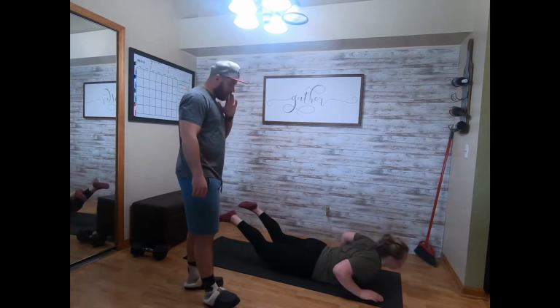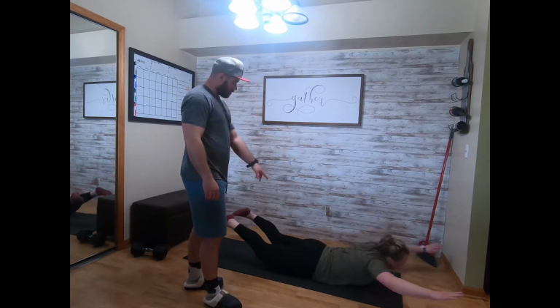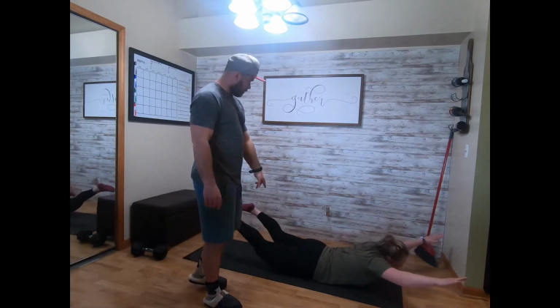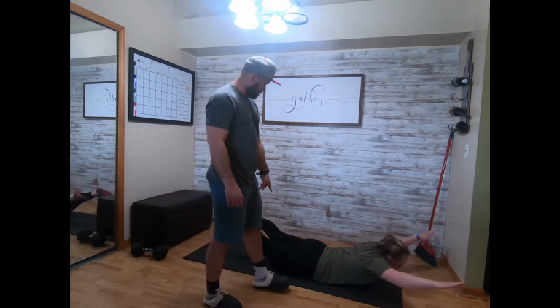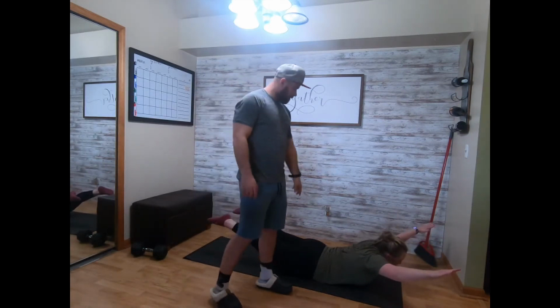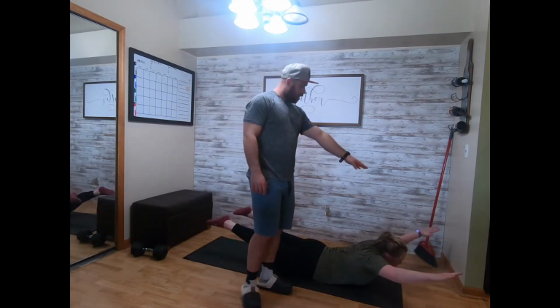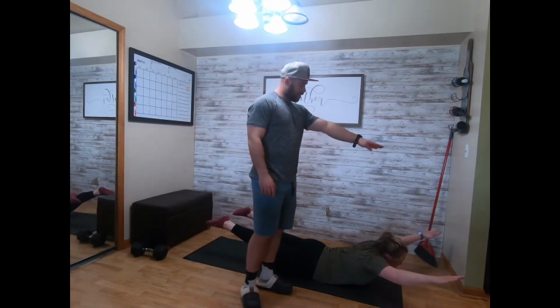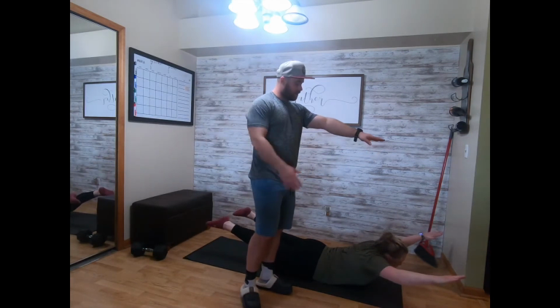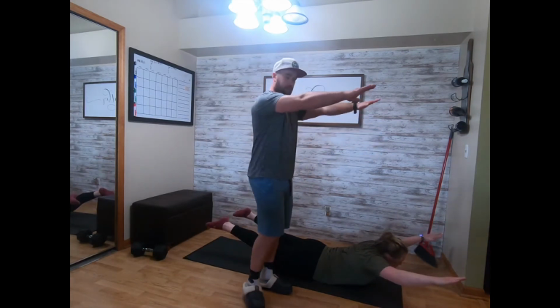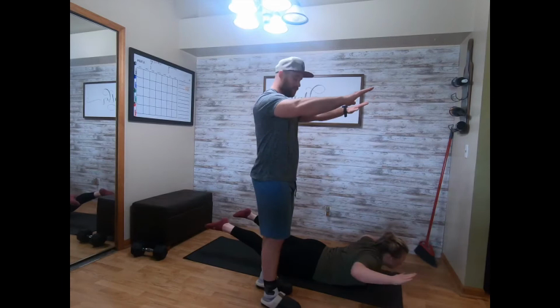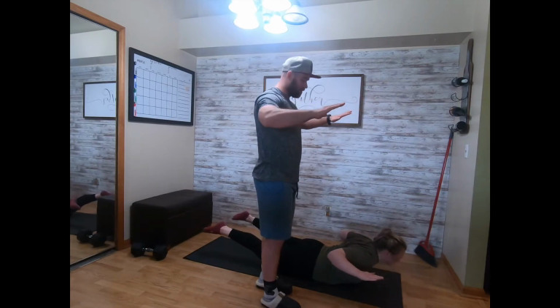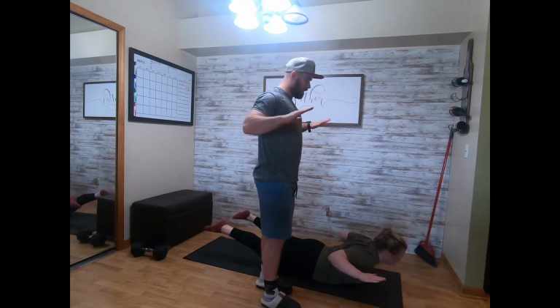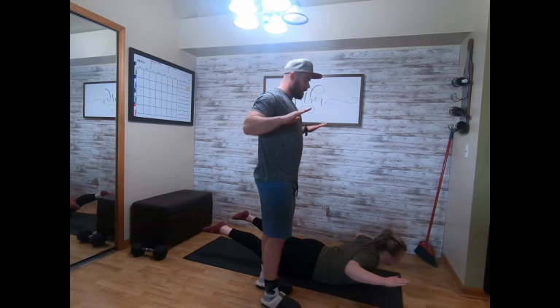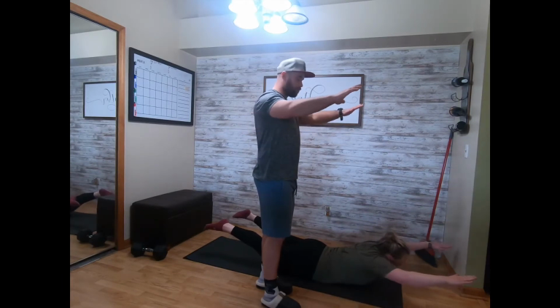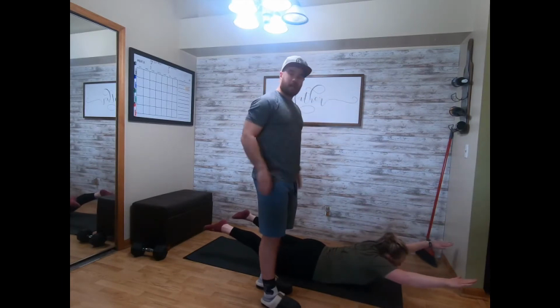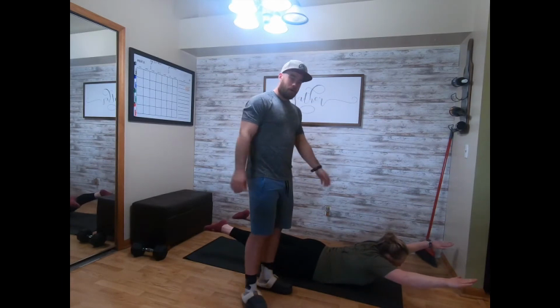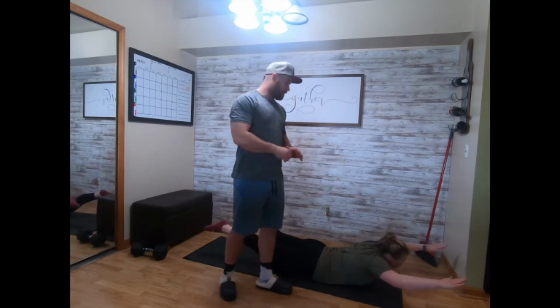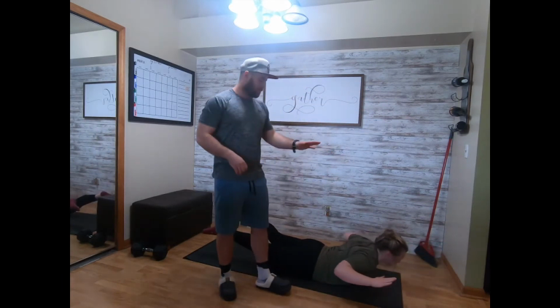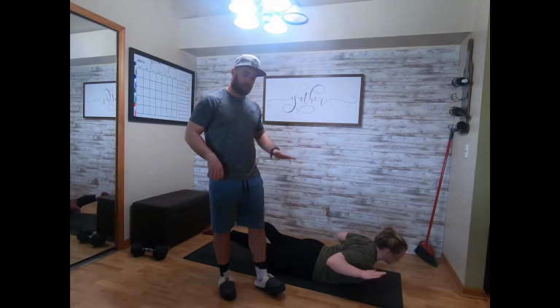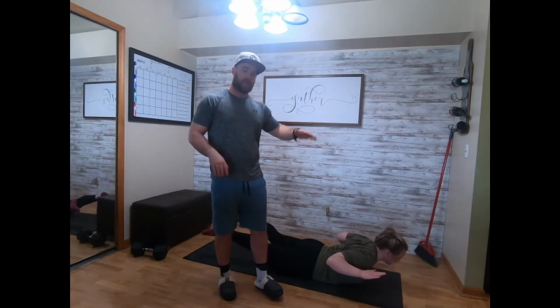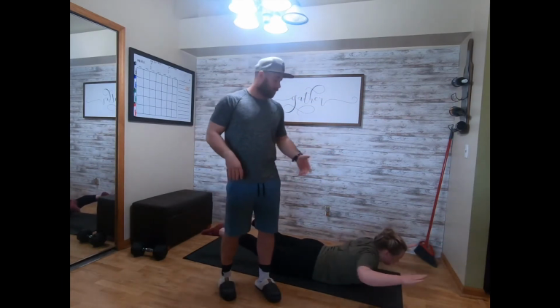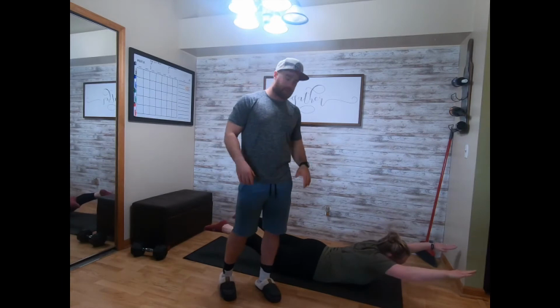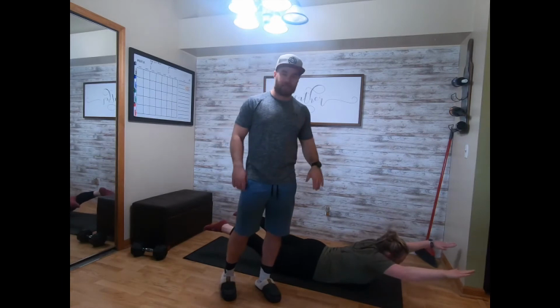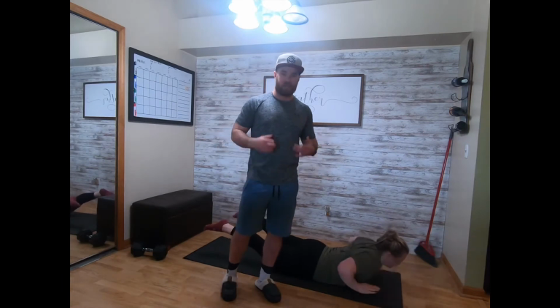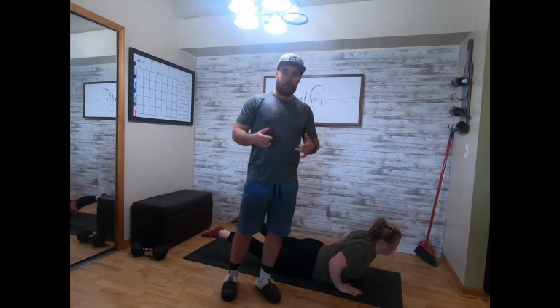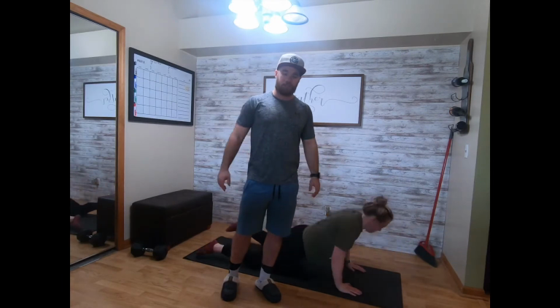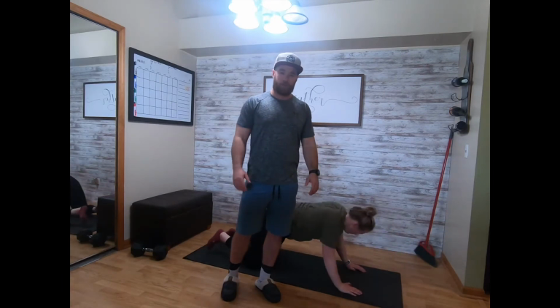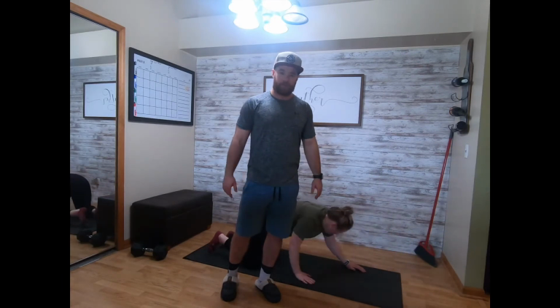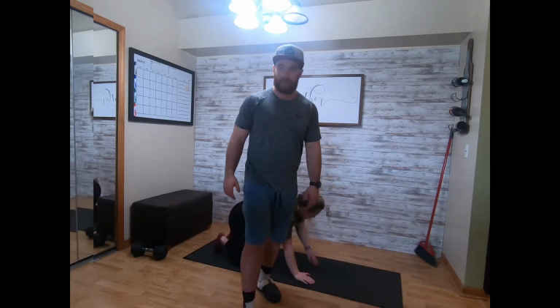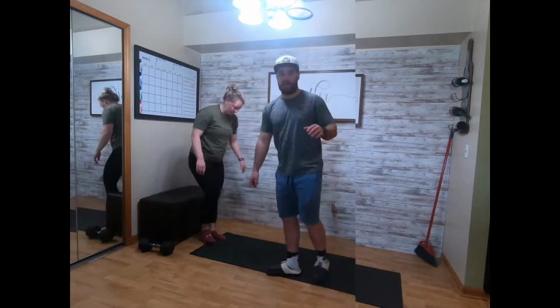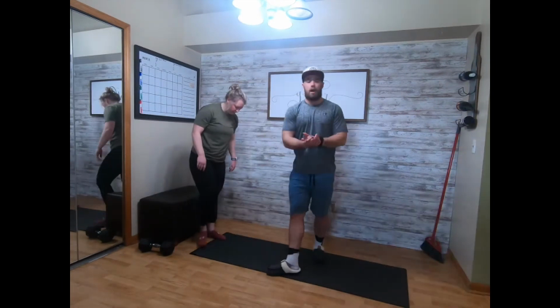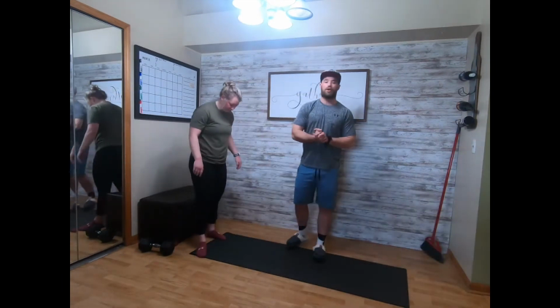After she does ten each side, she'll go Superman — laying down on the ground, squeezing those glutes and hamstrings, arms straight out. She's gonna pull those elbows down and back, then press straight out. Thirty seconds, just moving back and forth at a steady pace at the shoulders. That's your Tuesday warm-up.